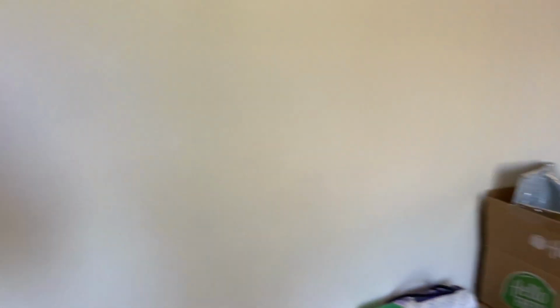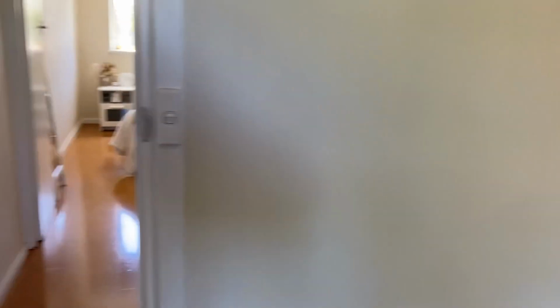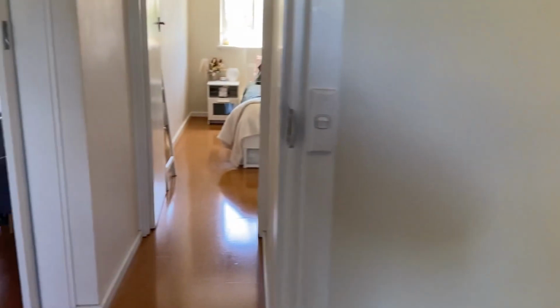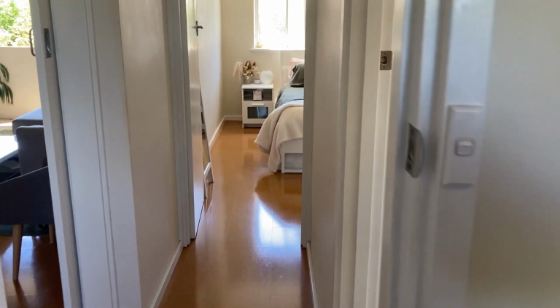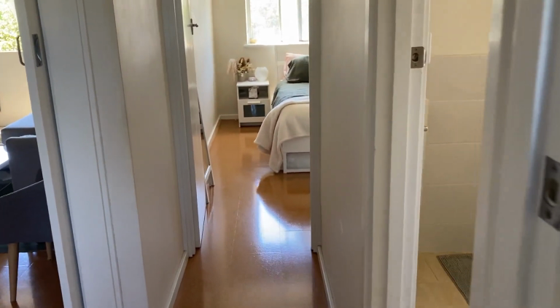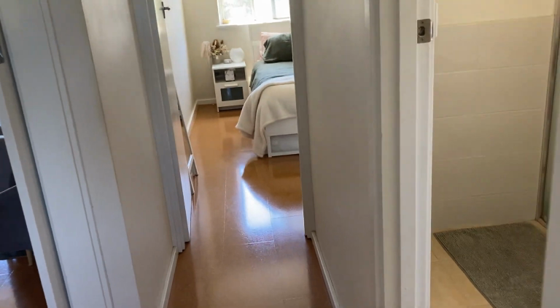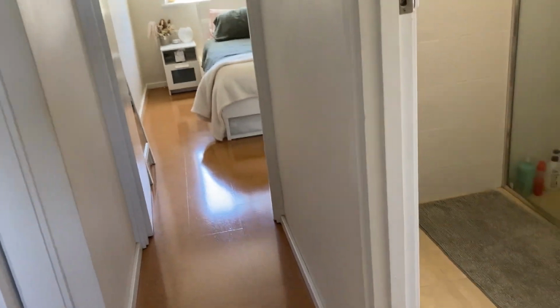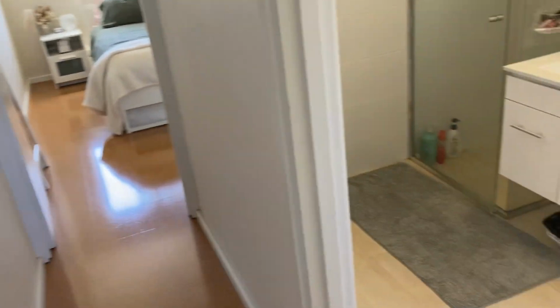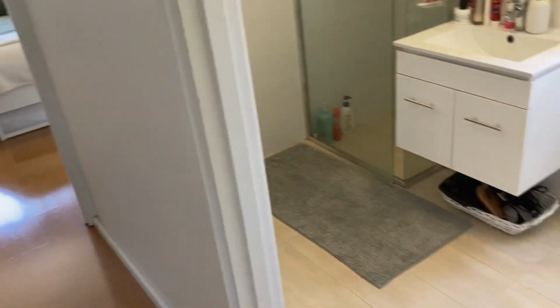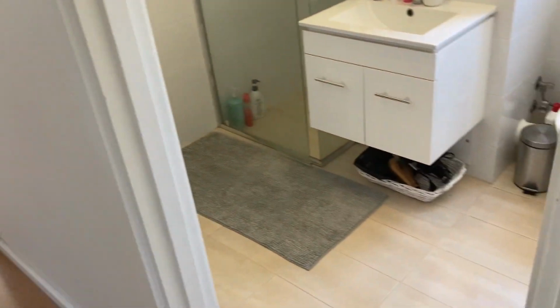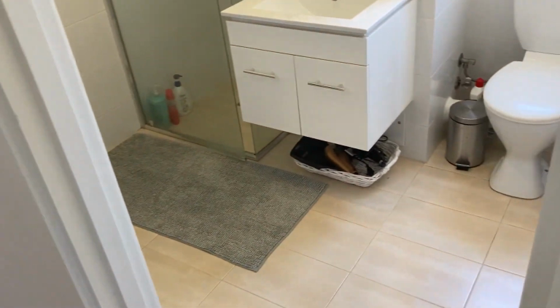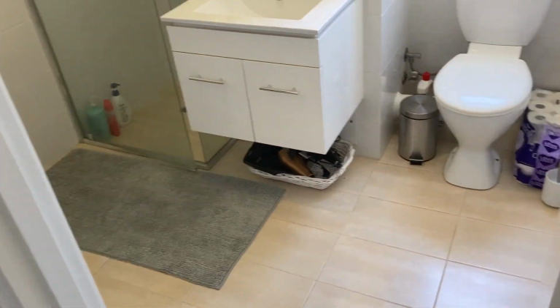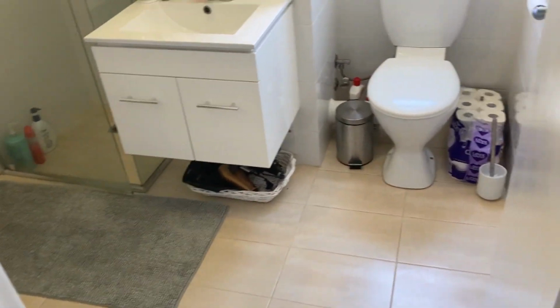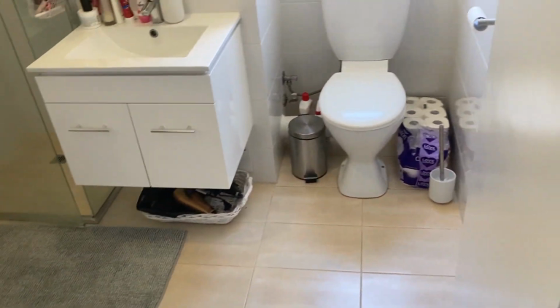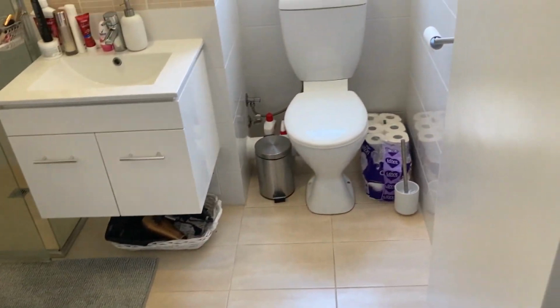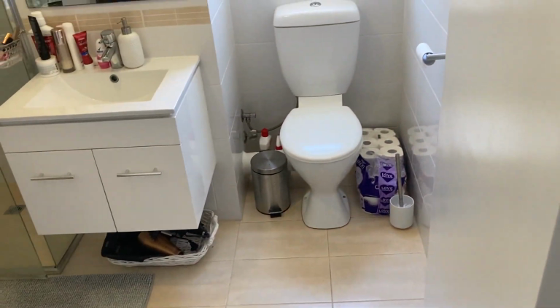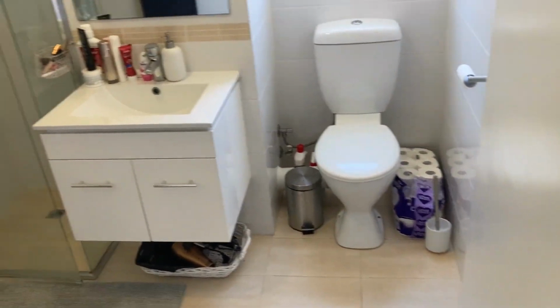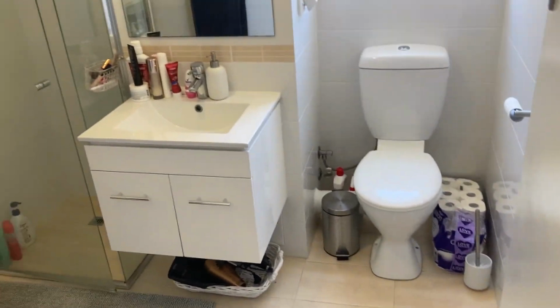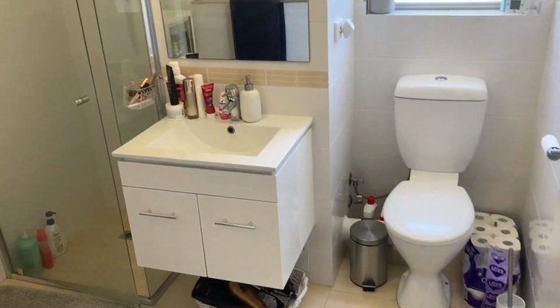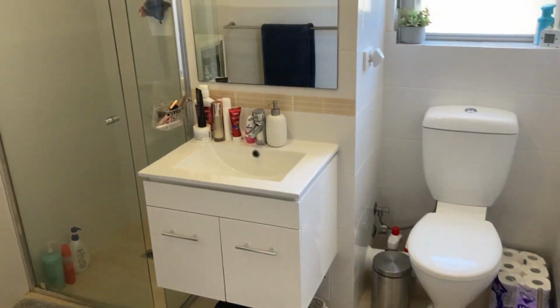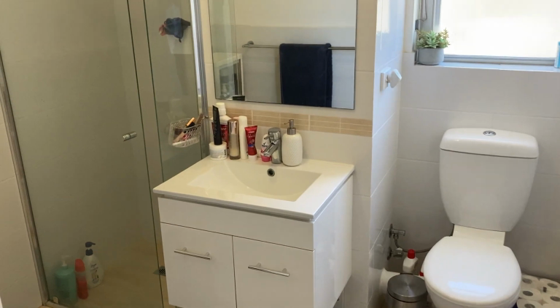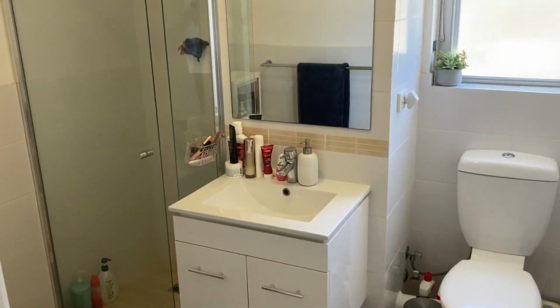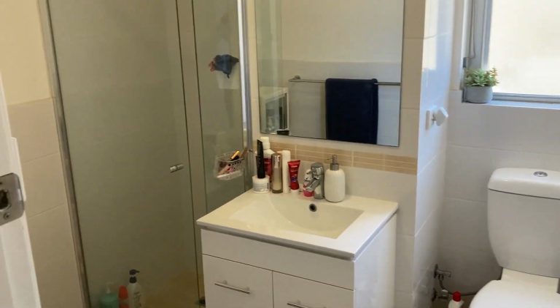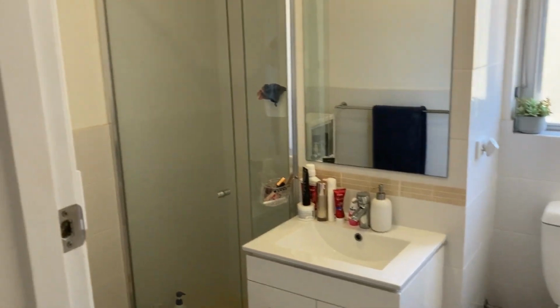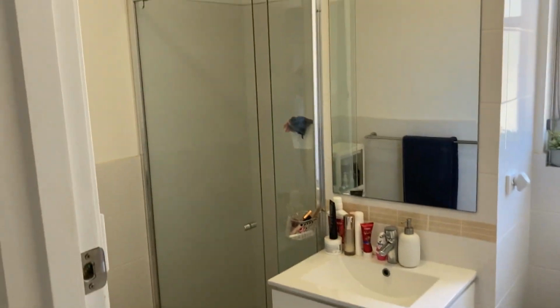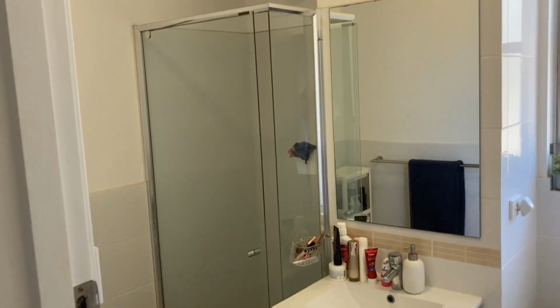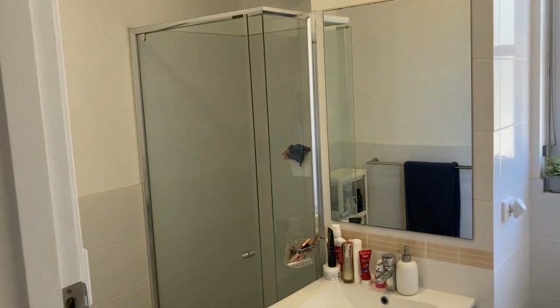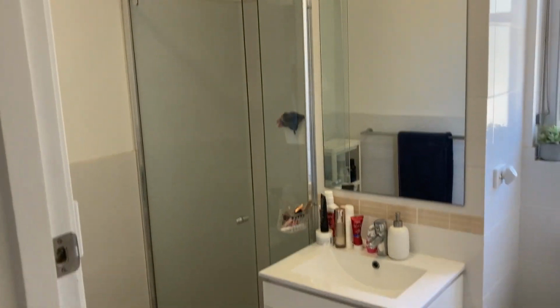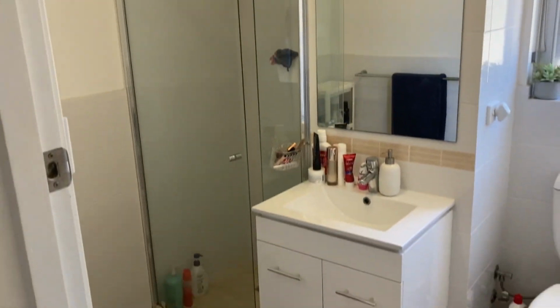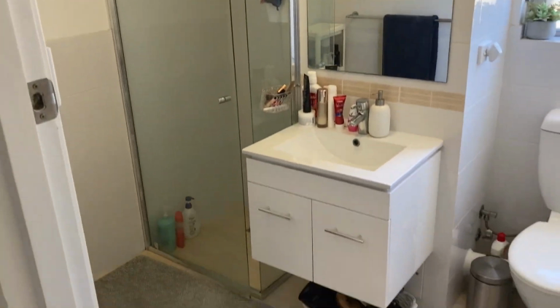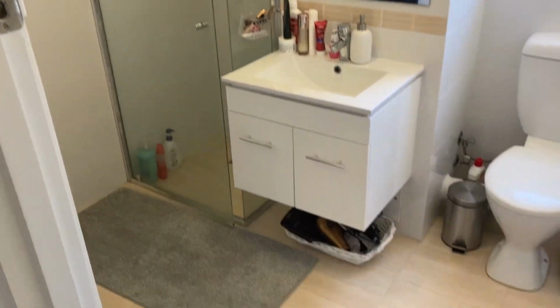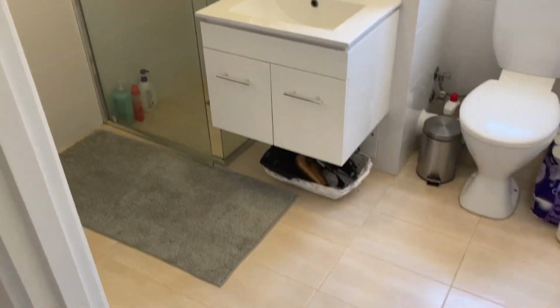So back to that bathroom. It's a shared toilet, nice vanity with a great big shower recess.